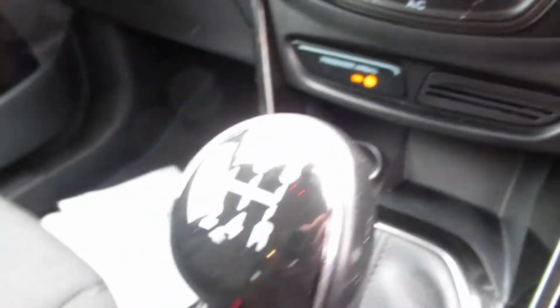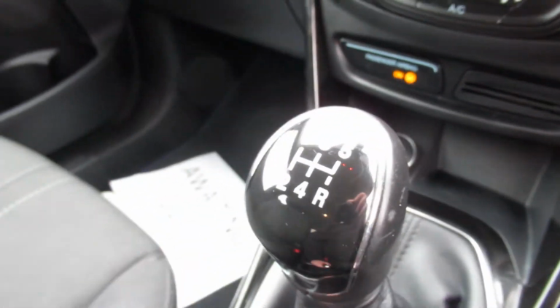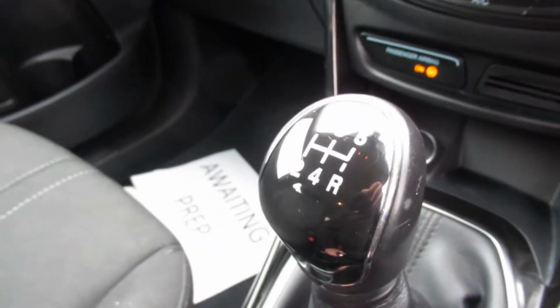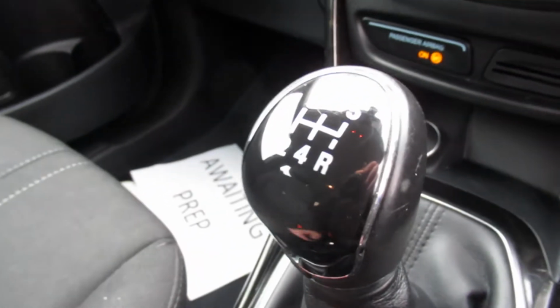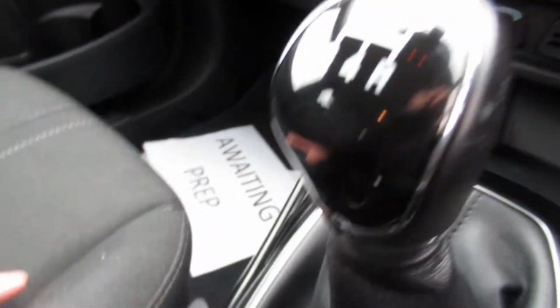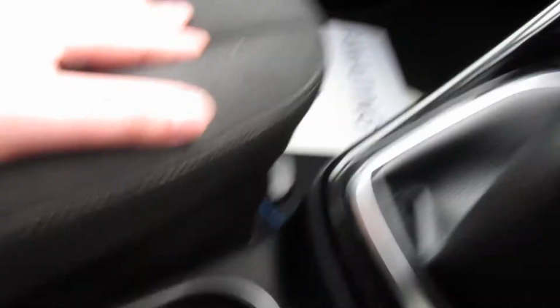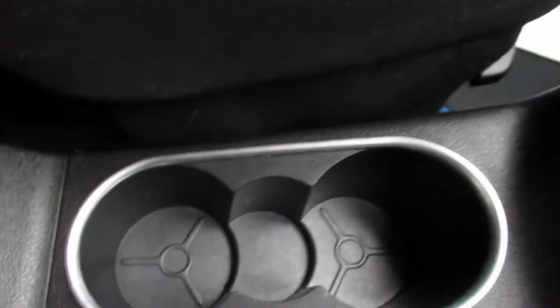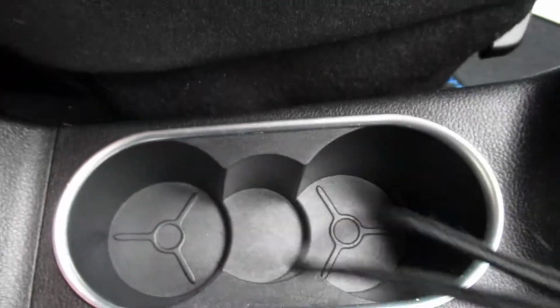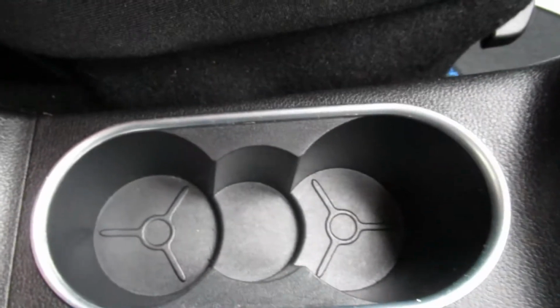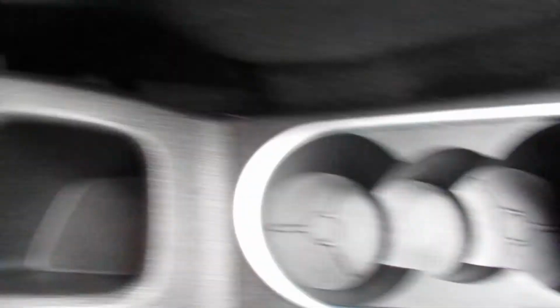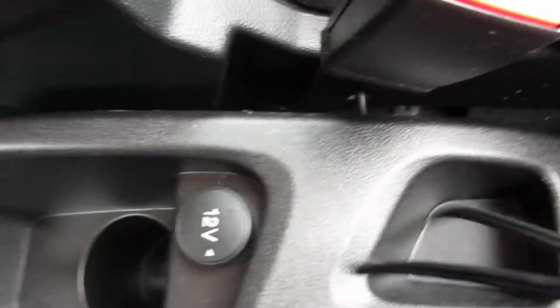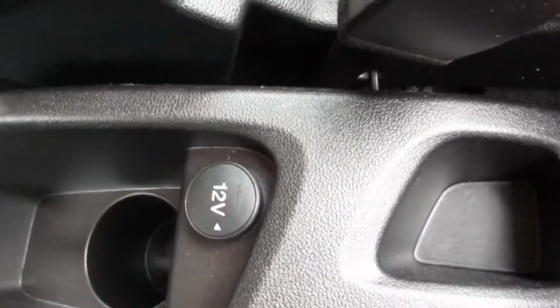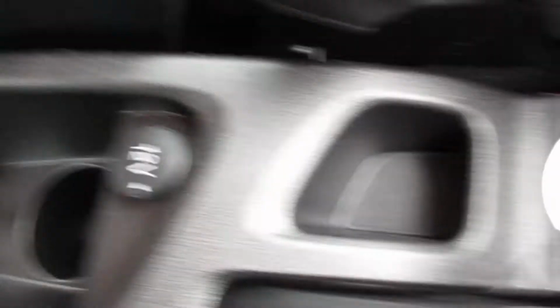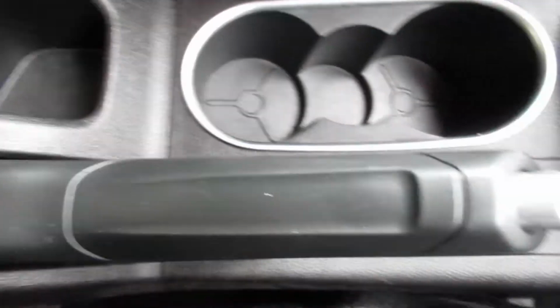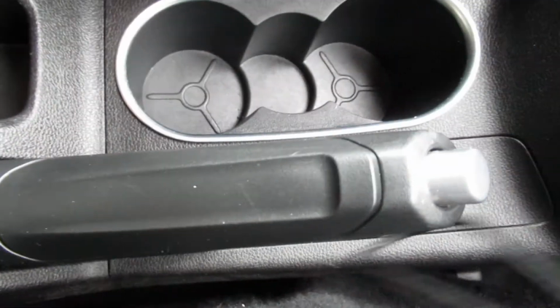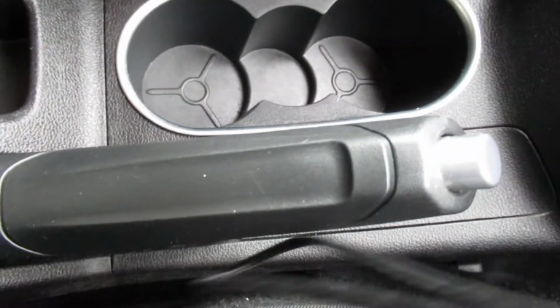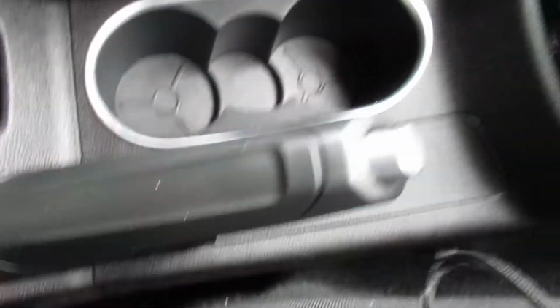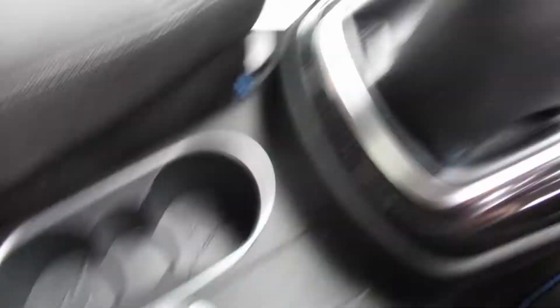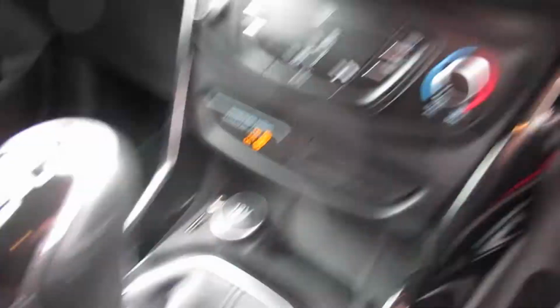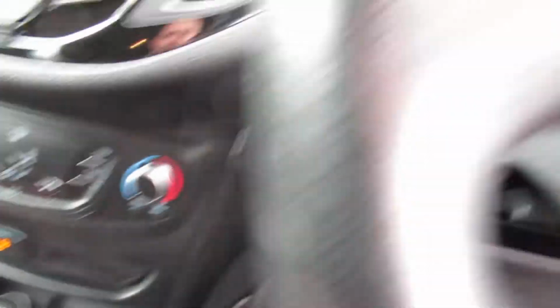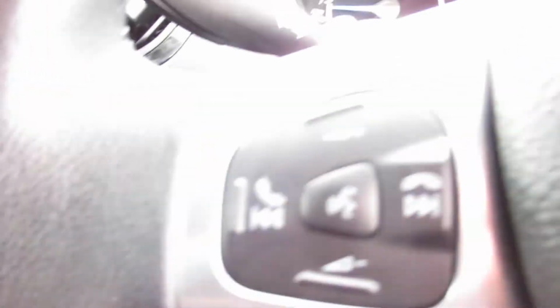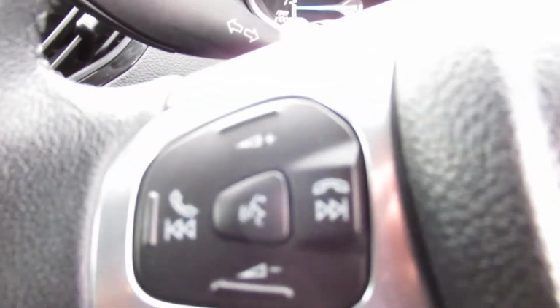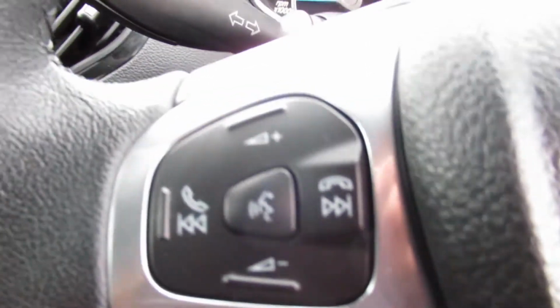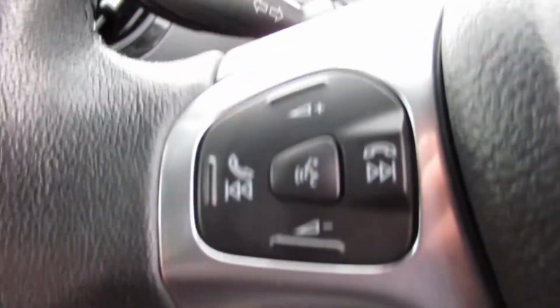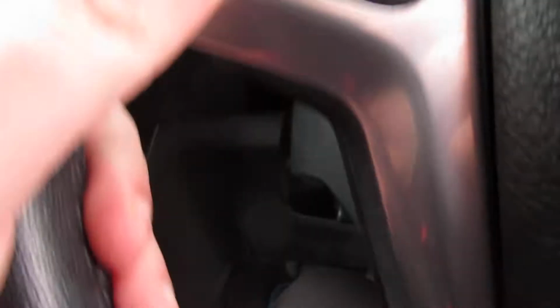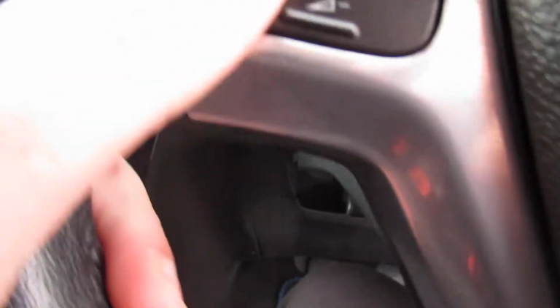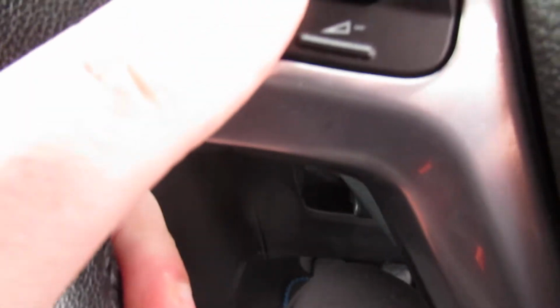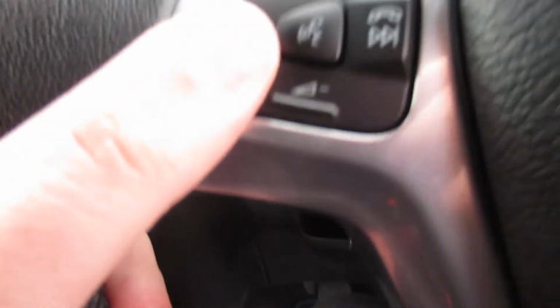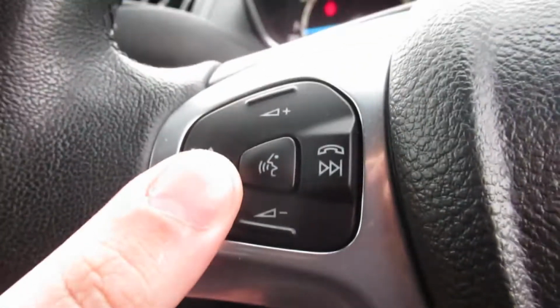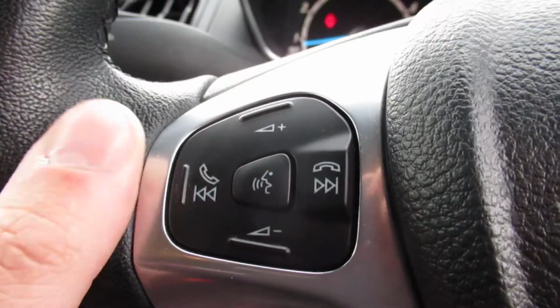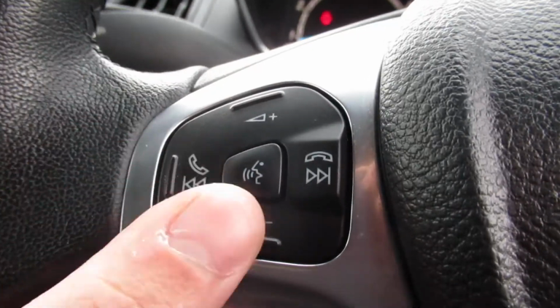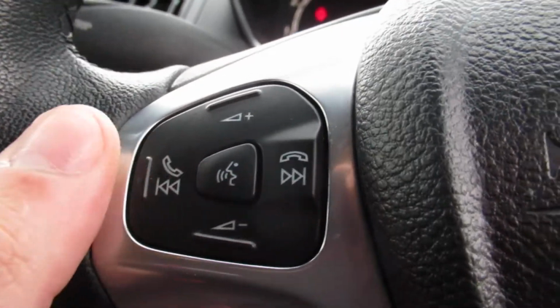This is a 5-speed manual. Cup holders and another 12-volt socket, and a manual handbrake. Also steering wheel controls for your radio.